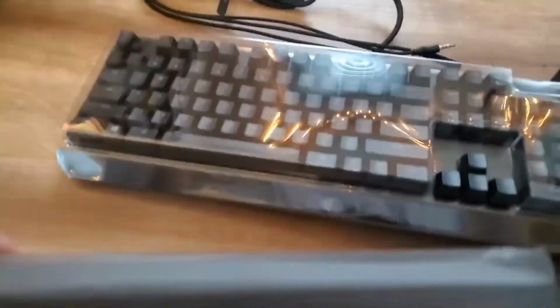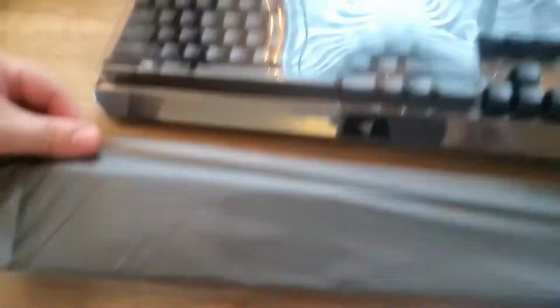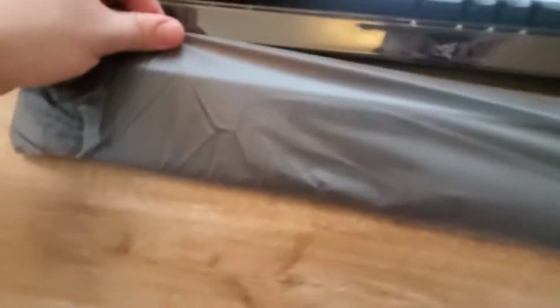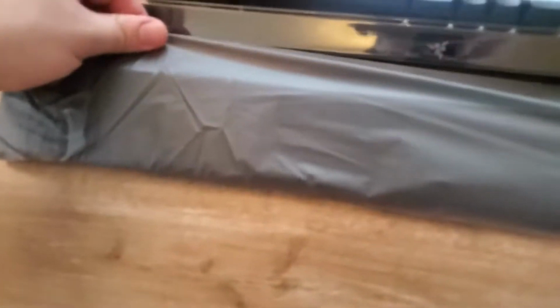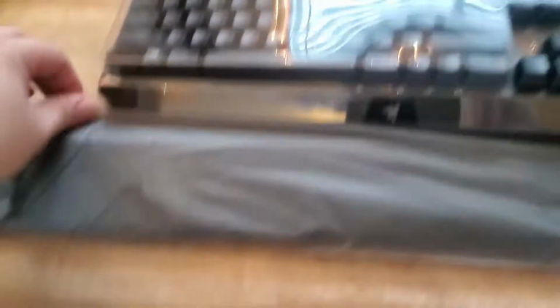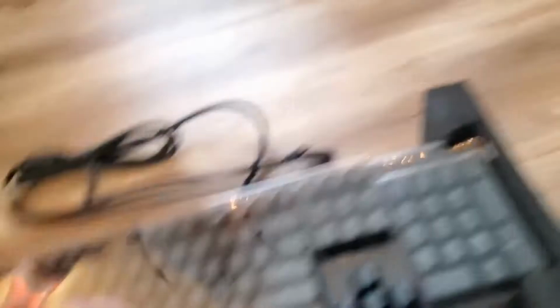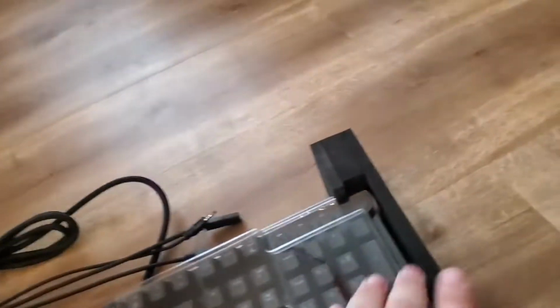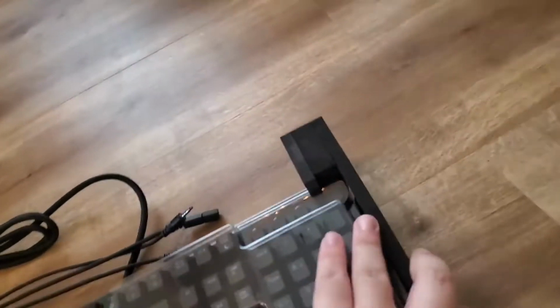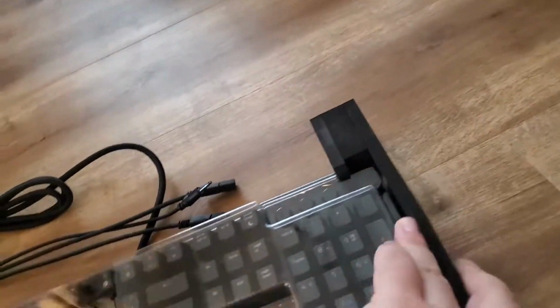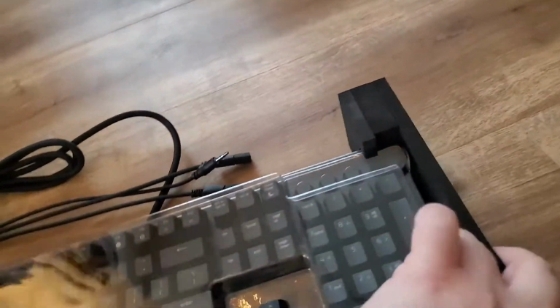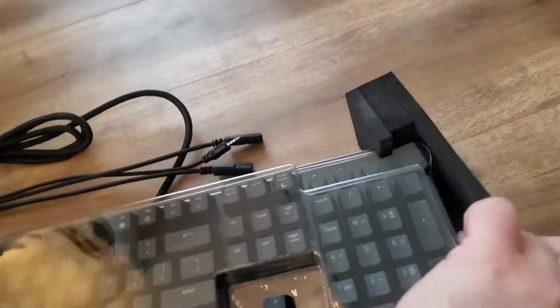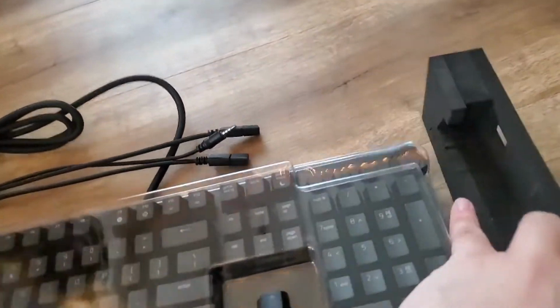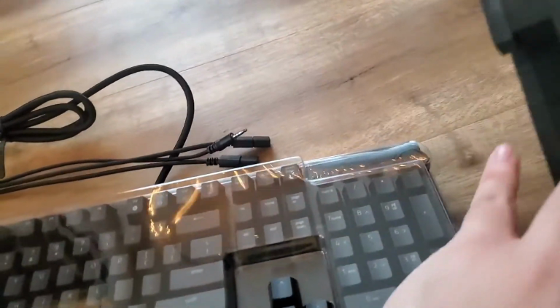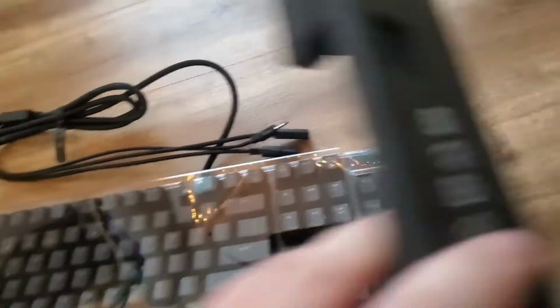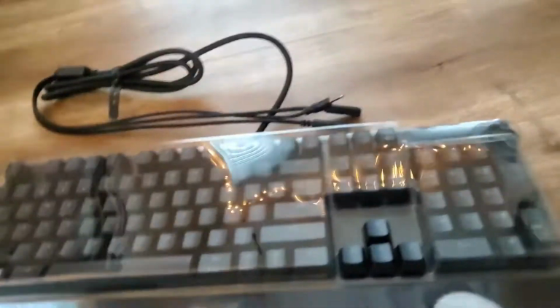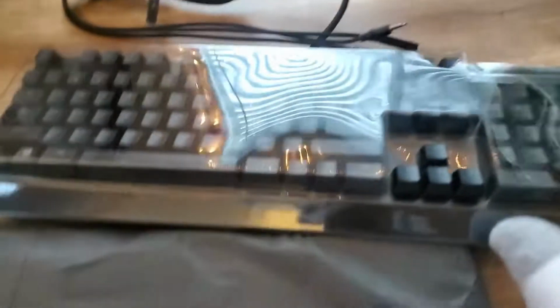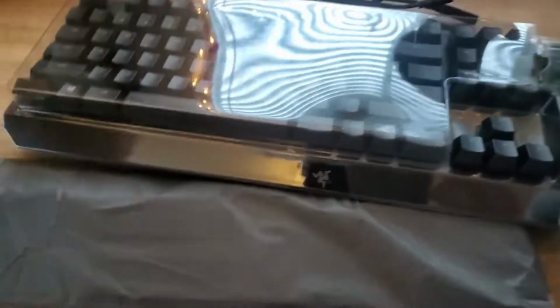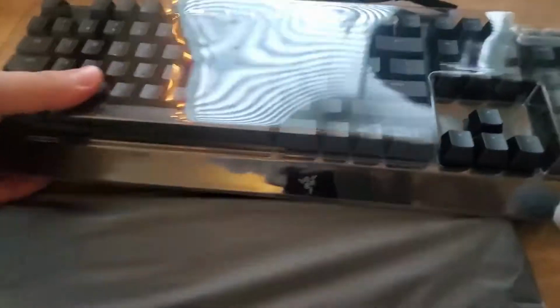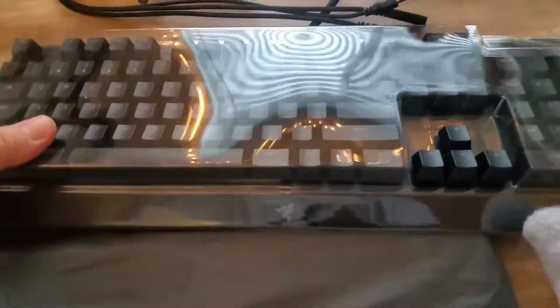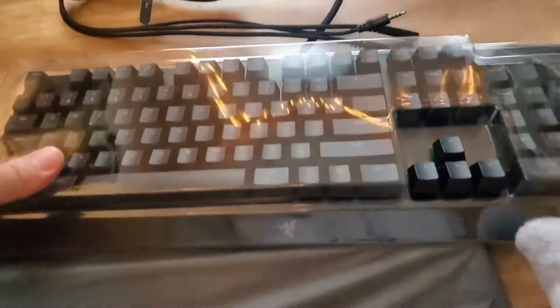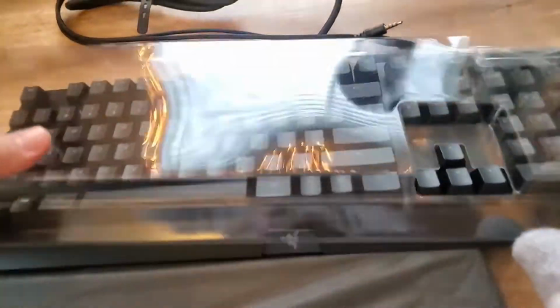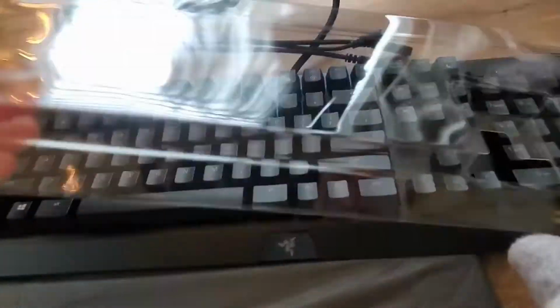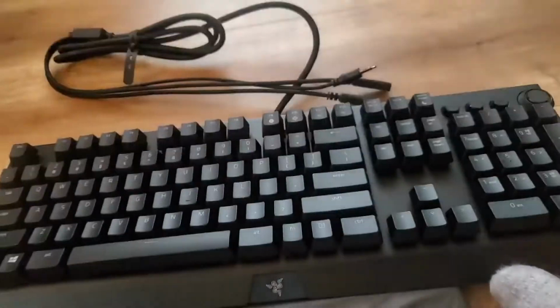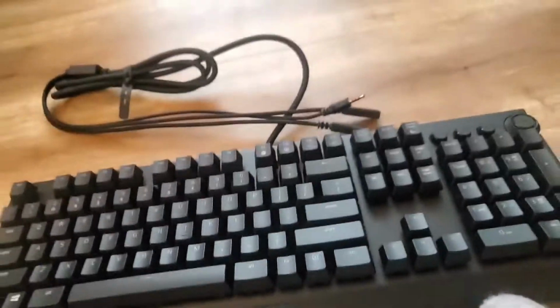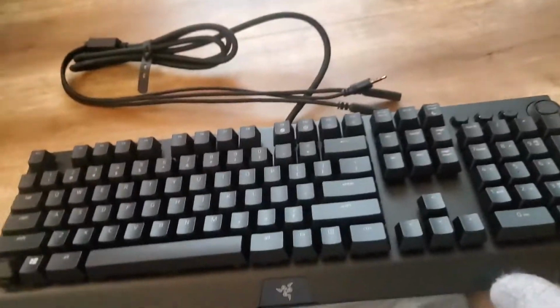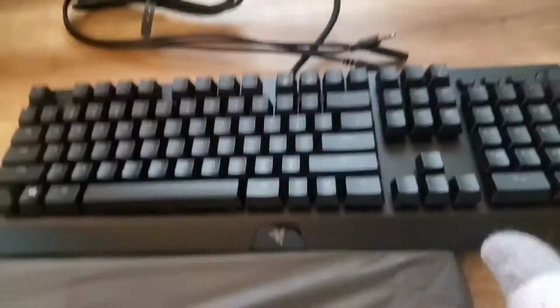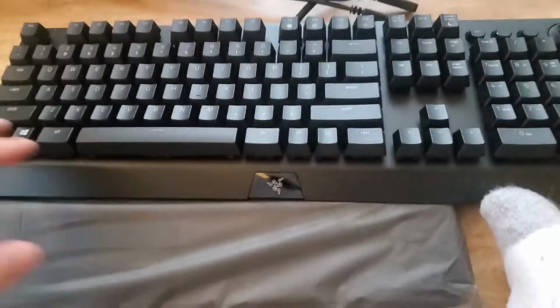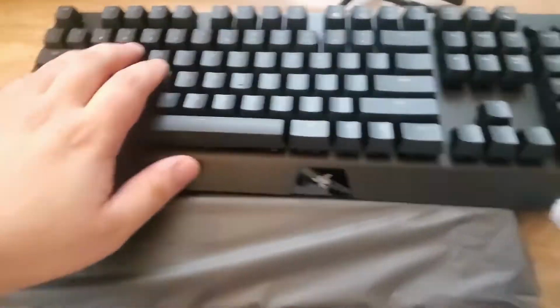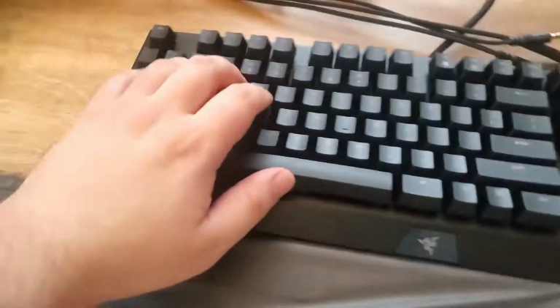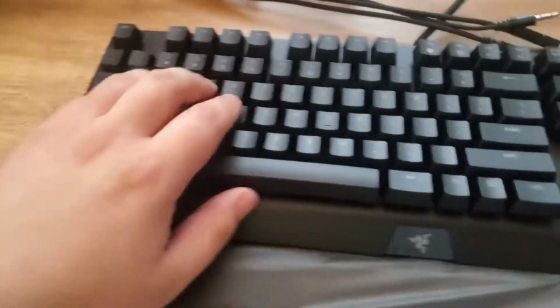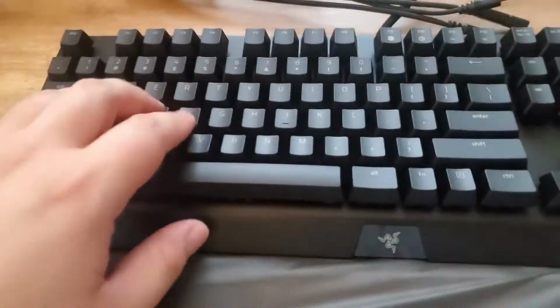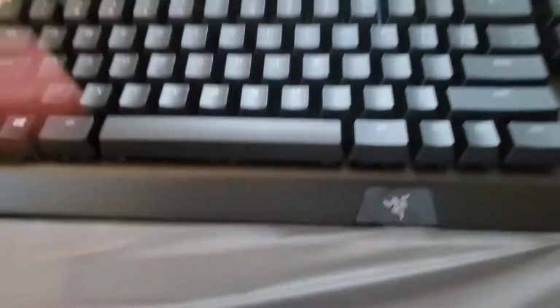Here is the wrist pad — not the mouse pad. Here's the mouse pad. And let's listen. Are you ready?